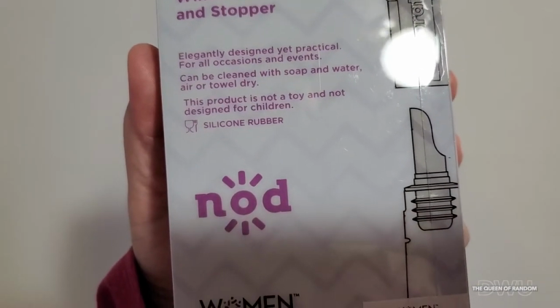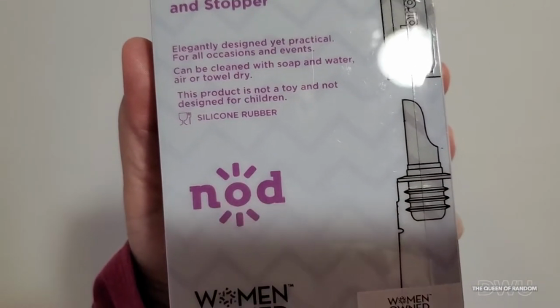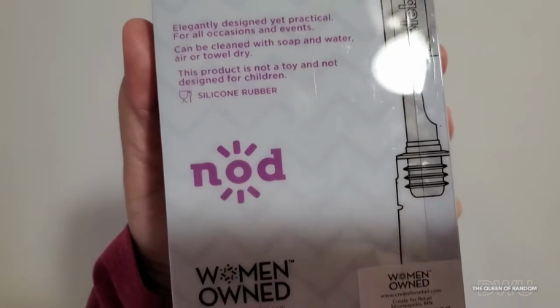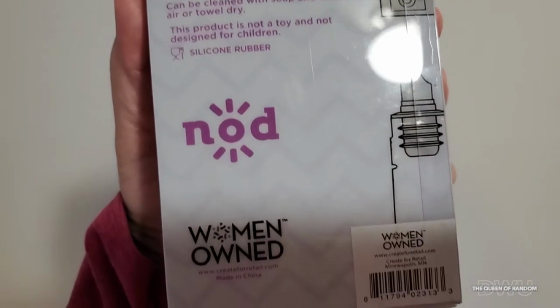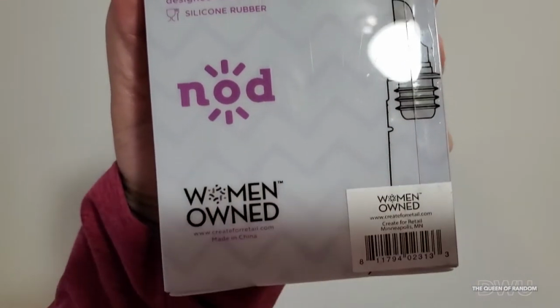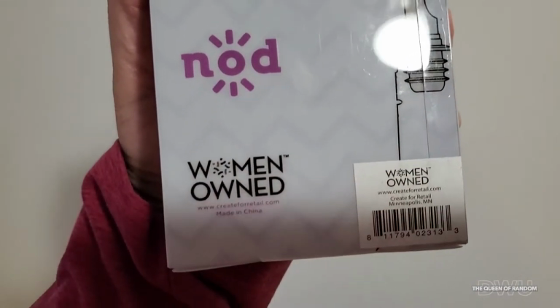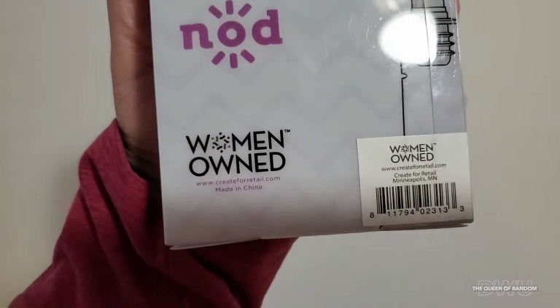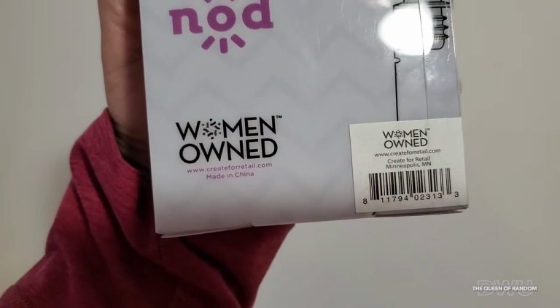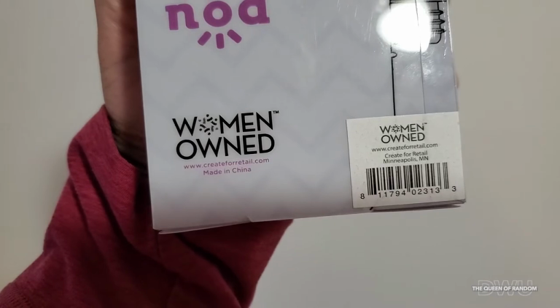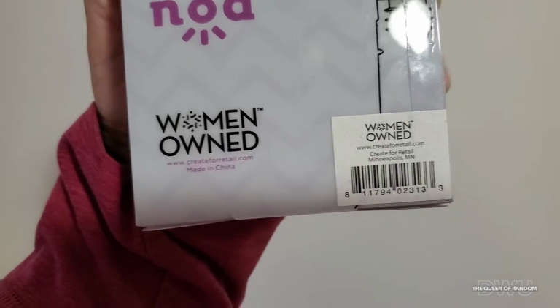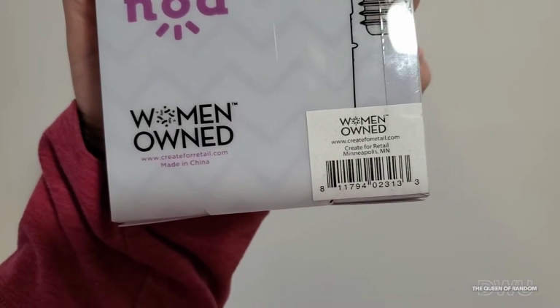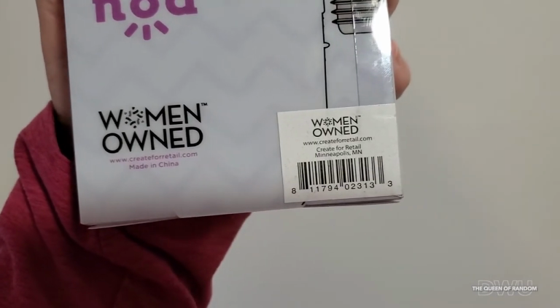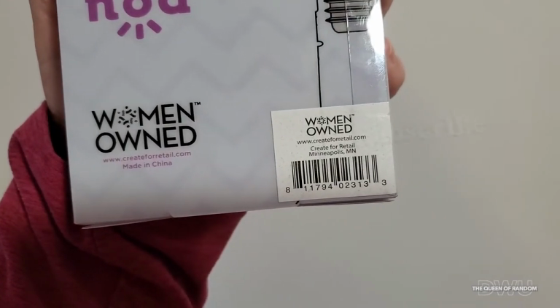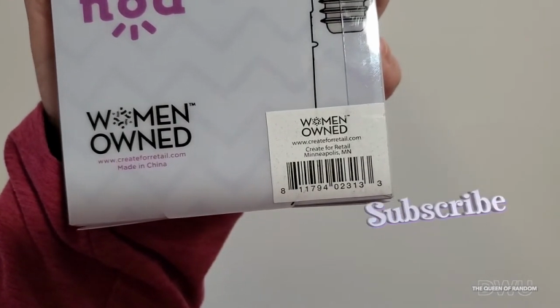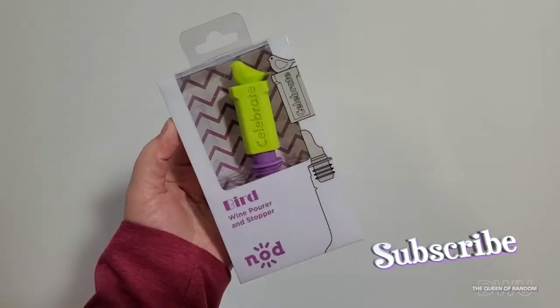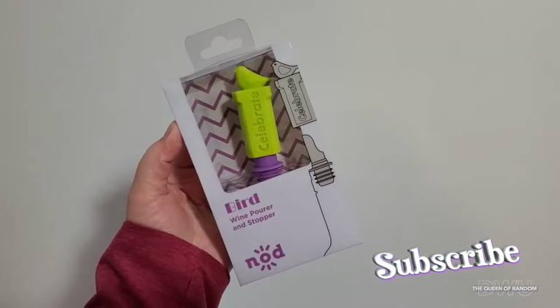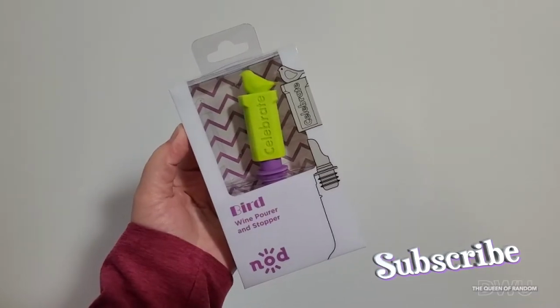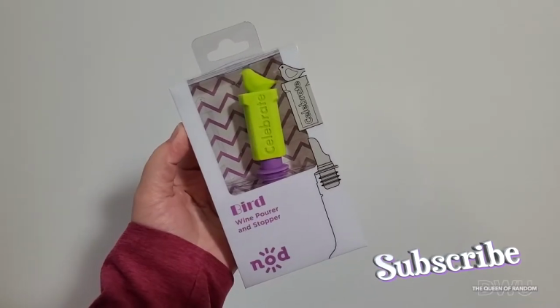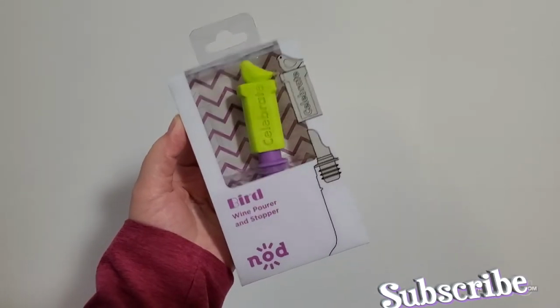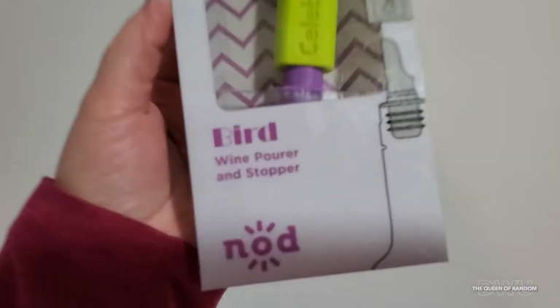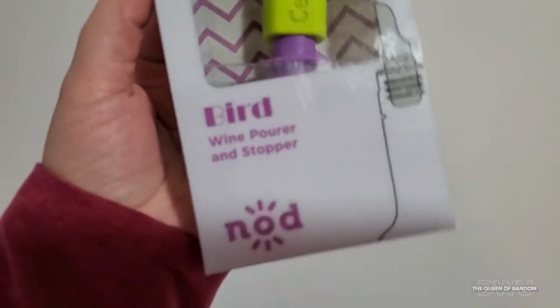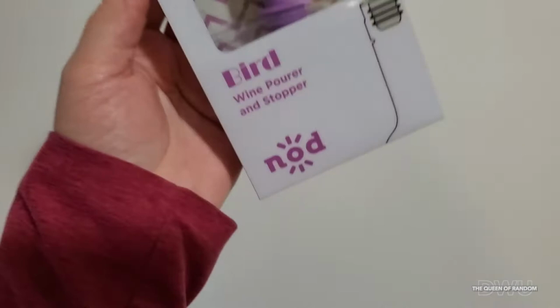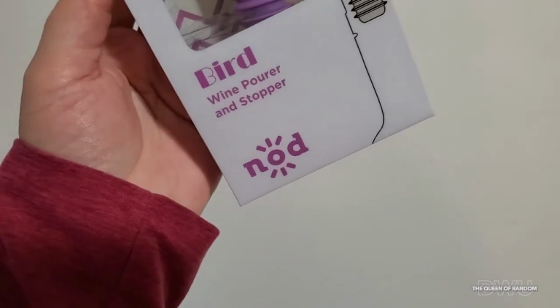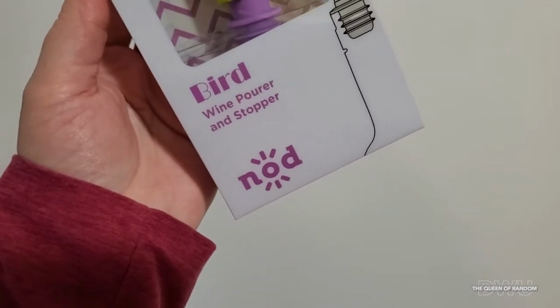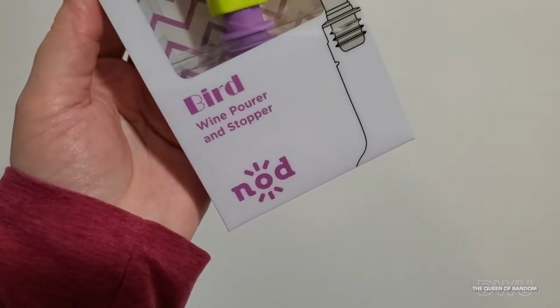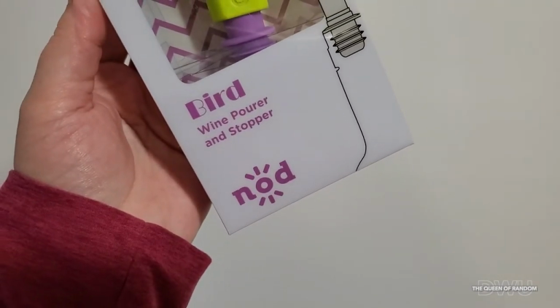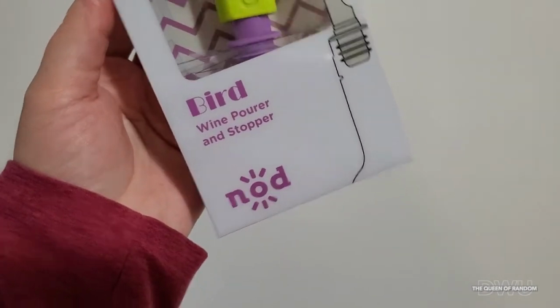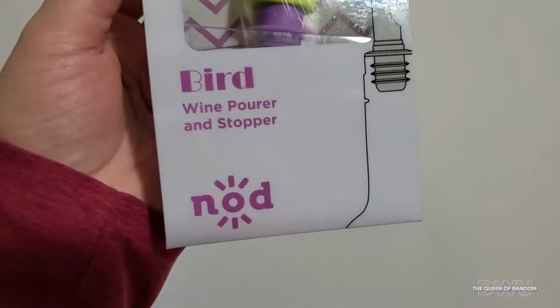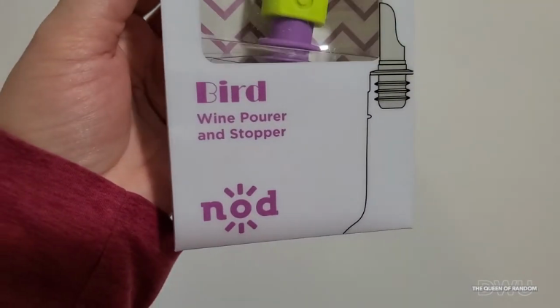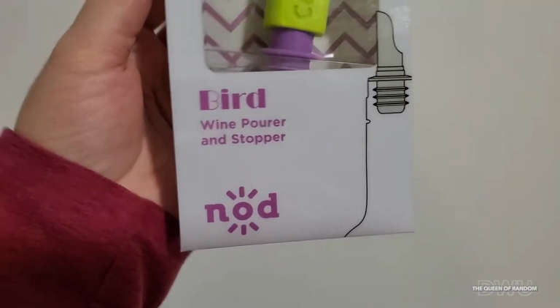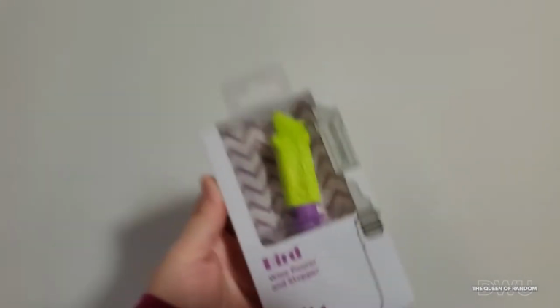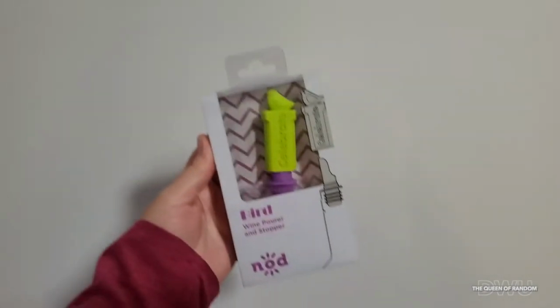I do have some harder corks on hand, but I always find they never fit properly or they're hard to remove. So we're gonna give this a try. If you notice on the back, it's also woman owned.